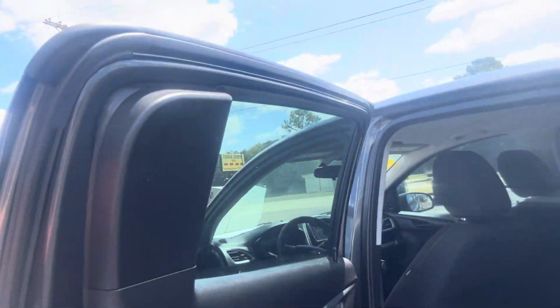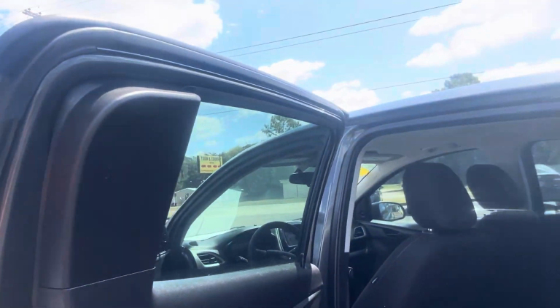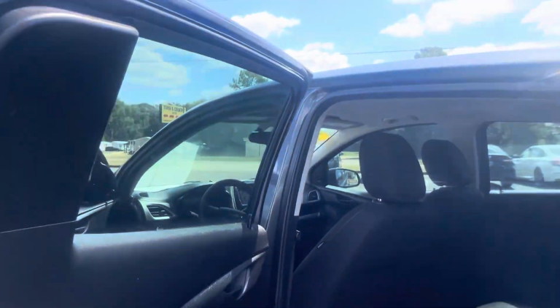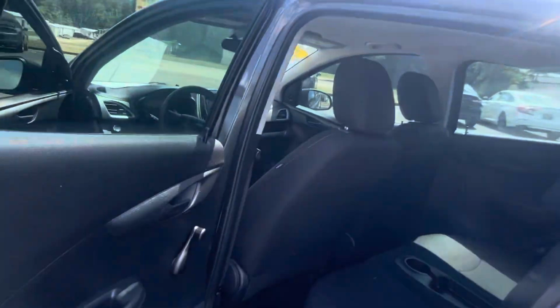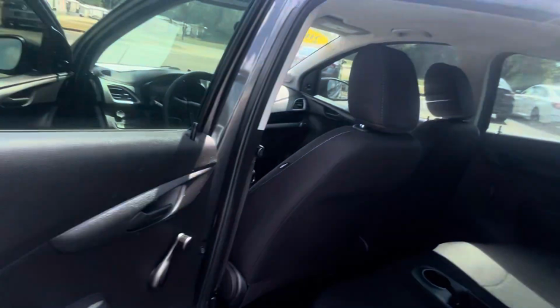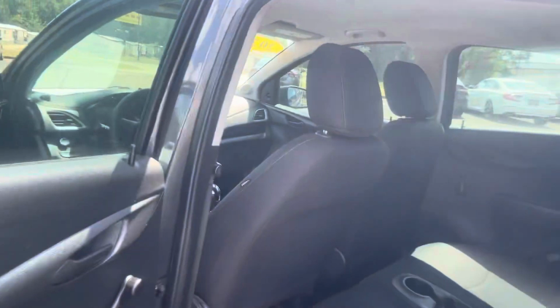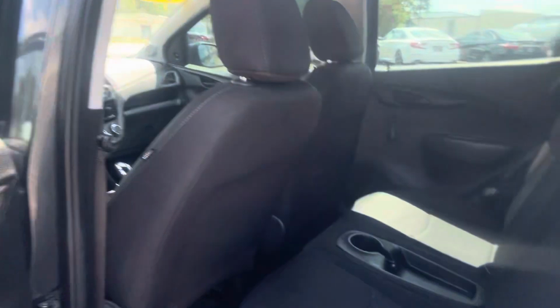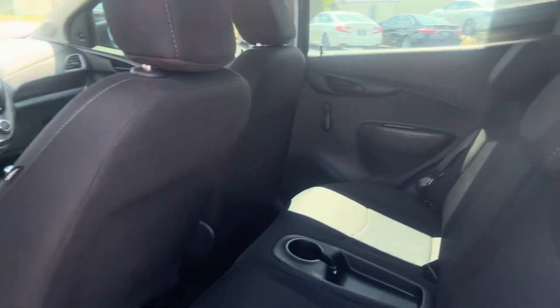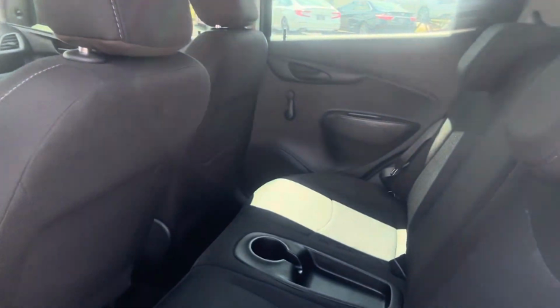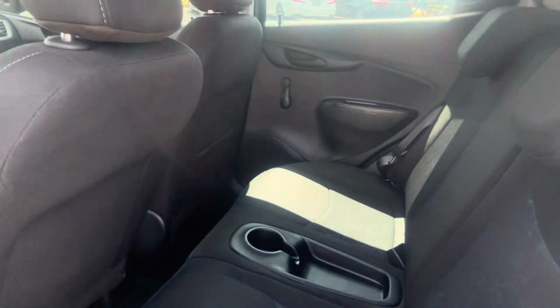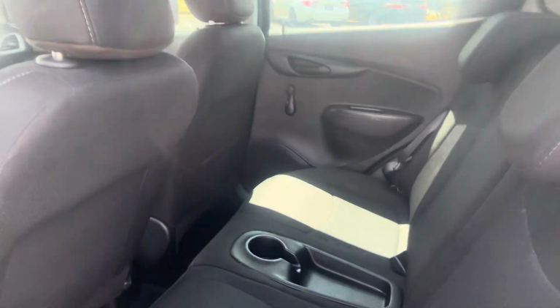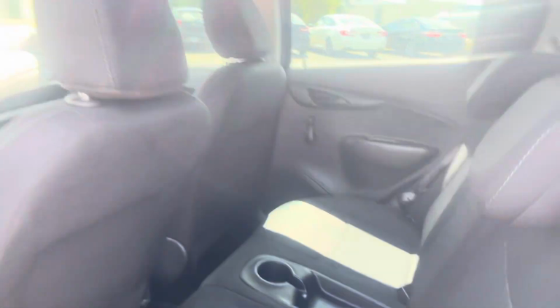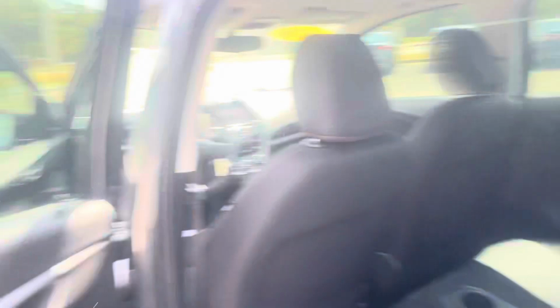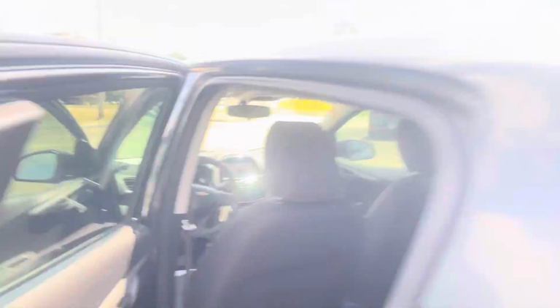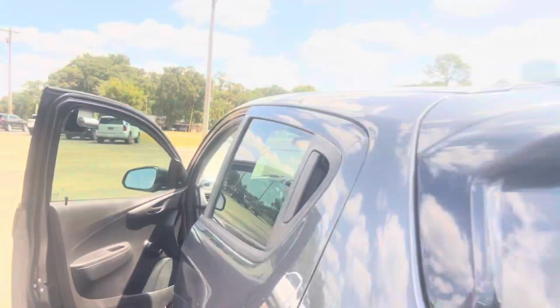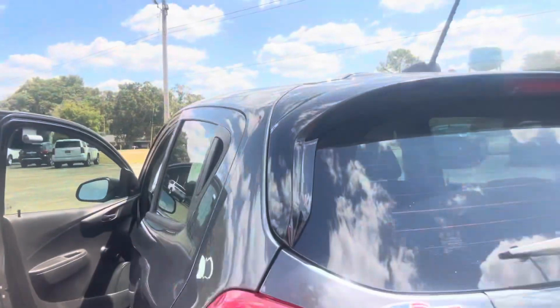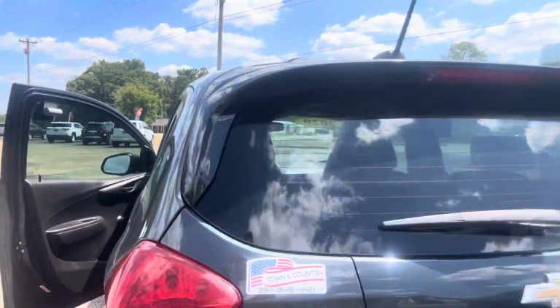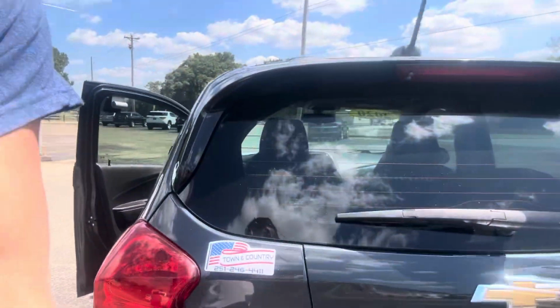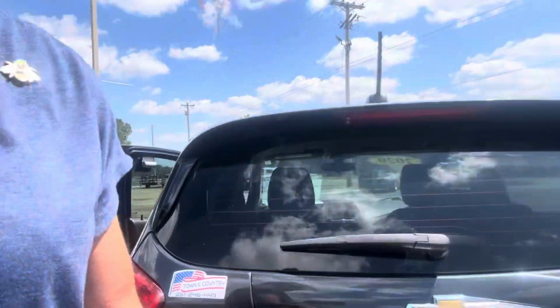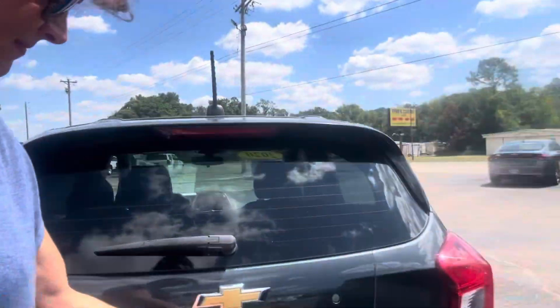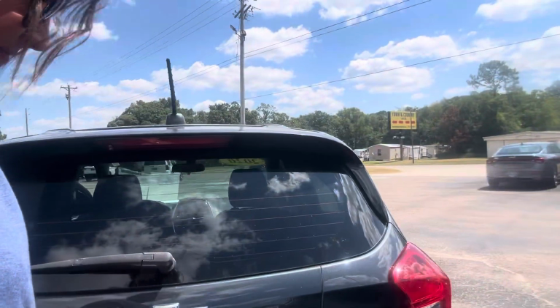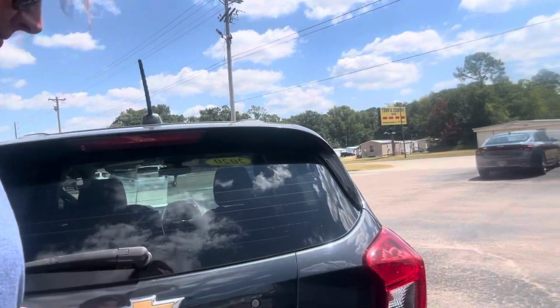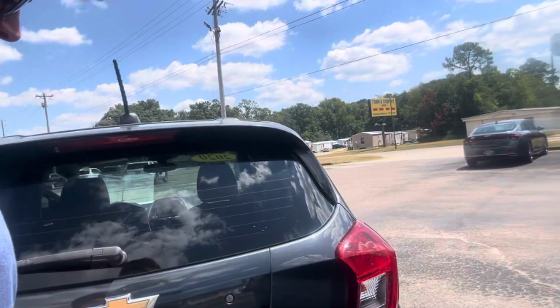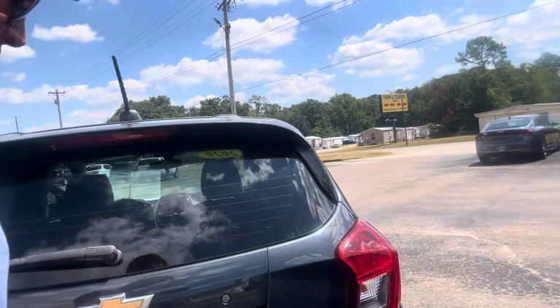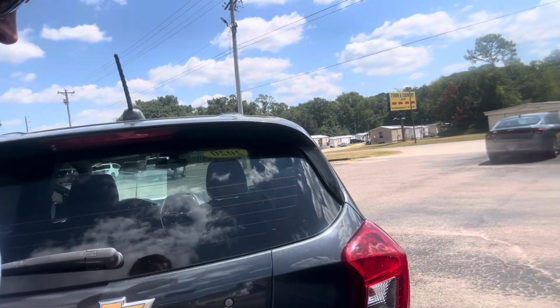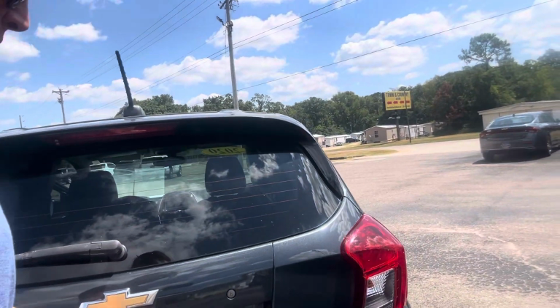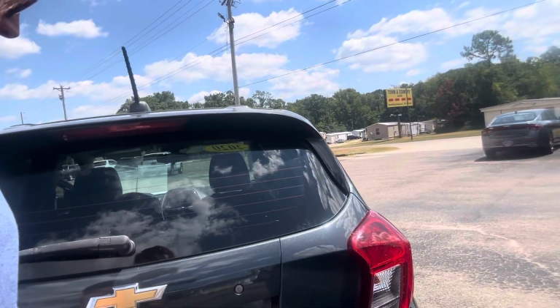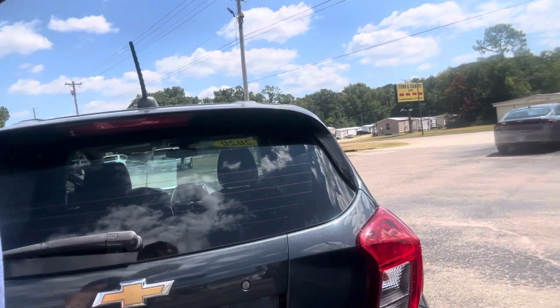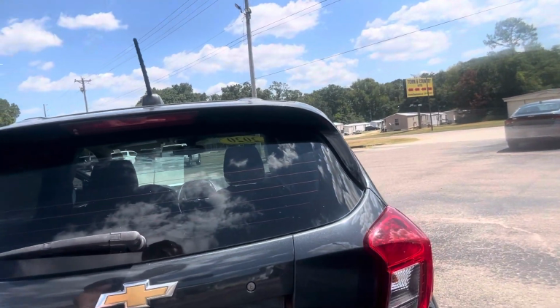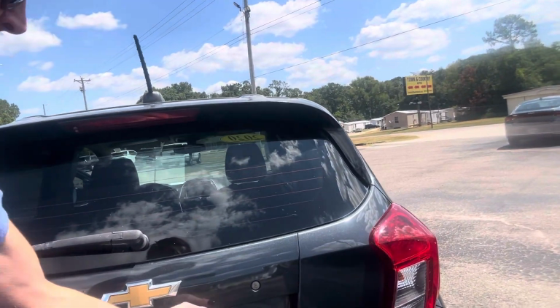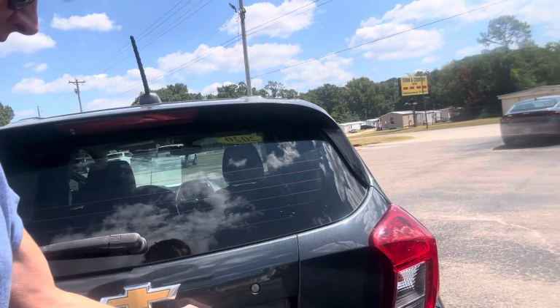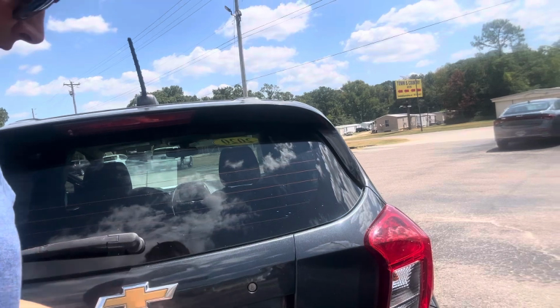Your passengers are gonna have plenty of room back here. They're easy to park too — that's one of my favorite things about them.